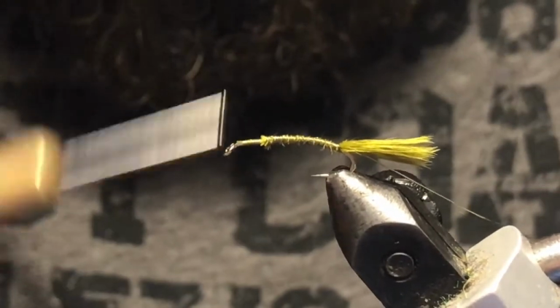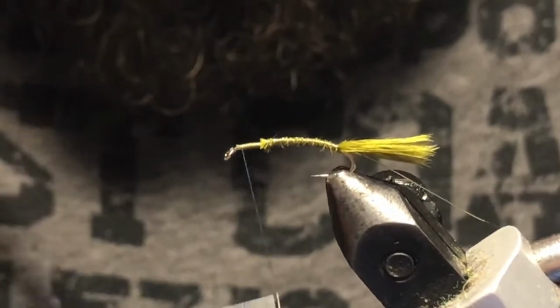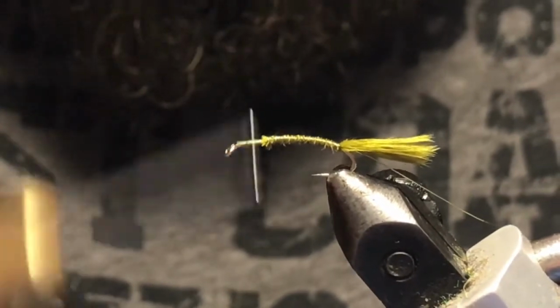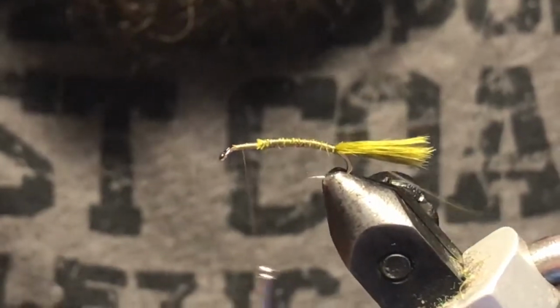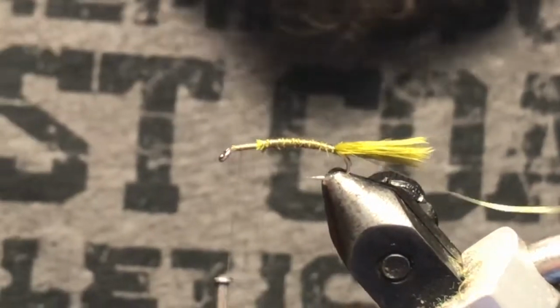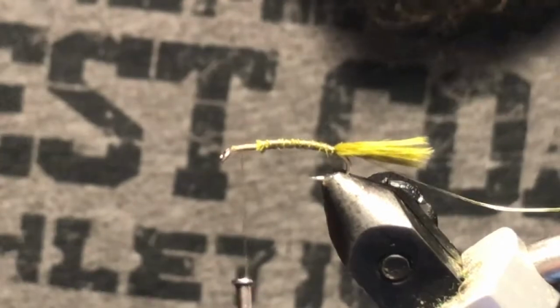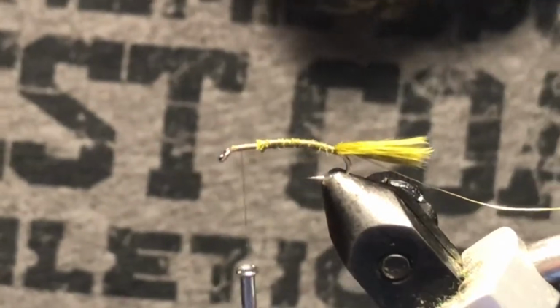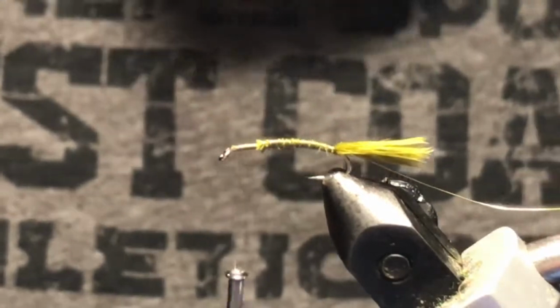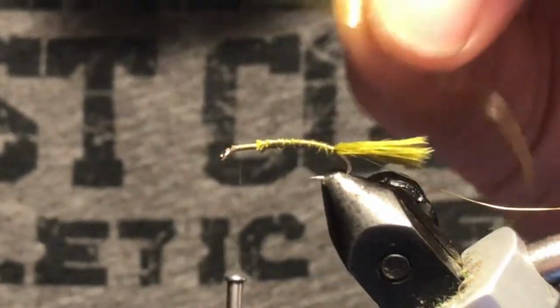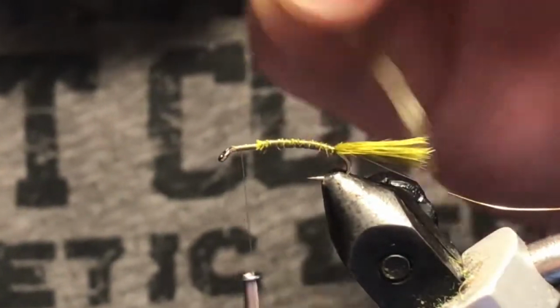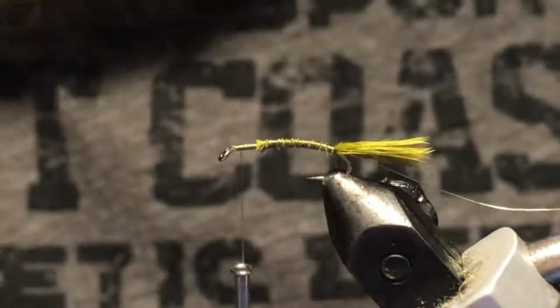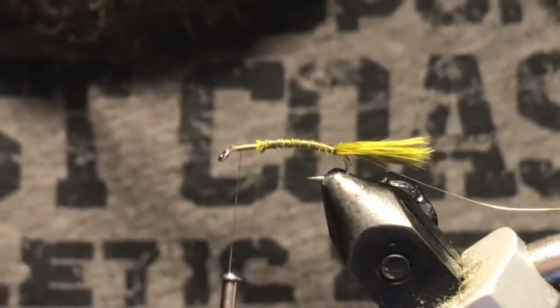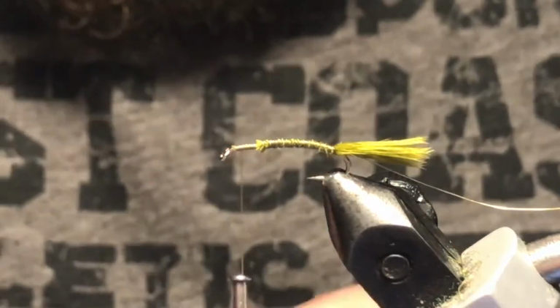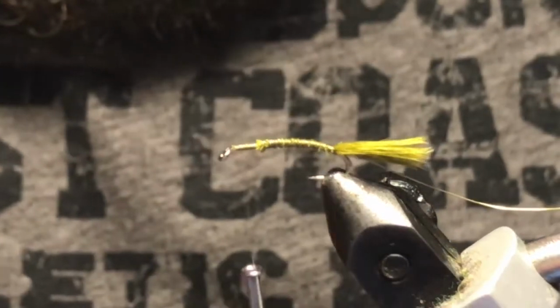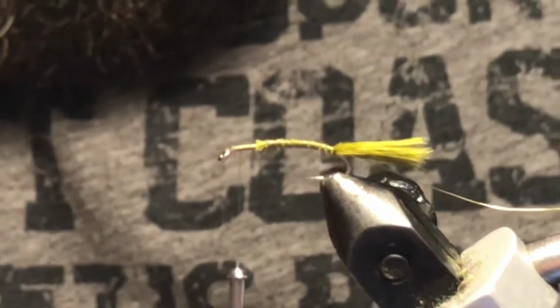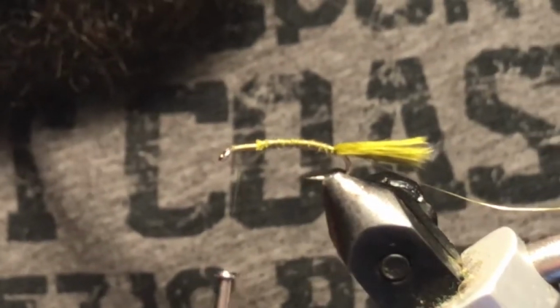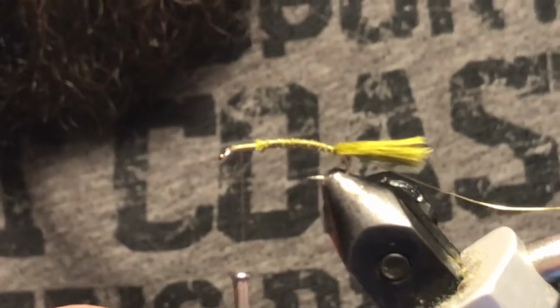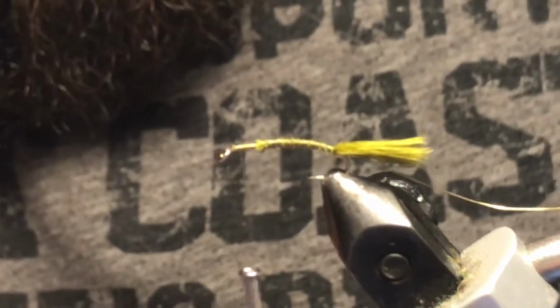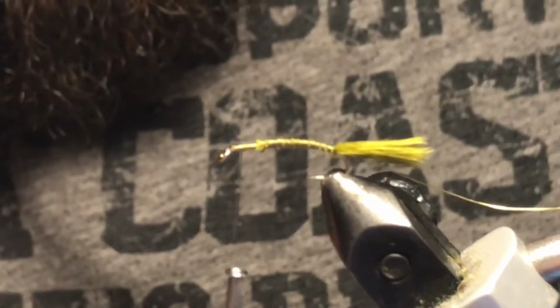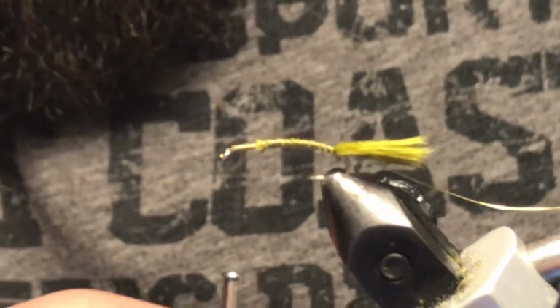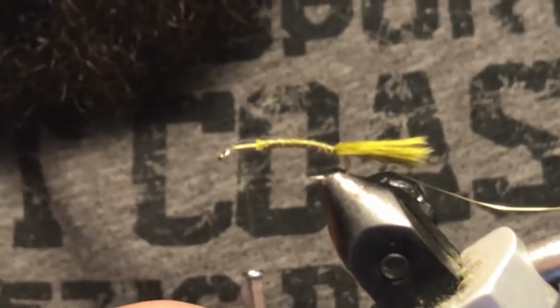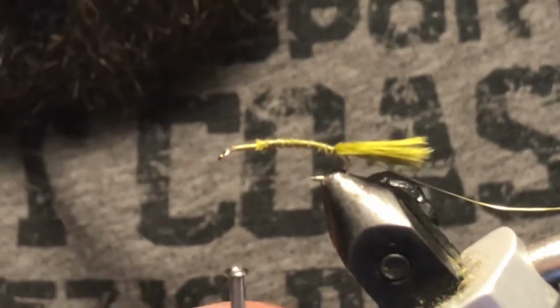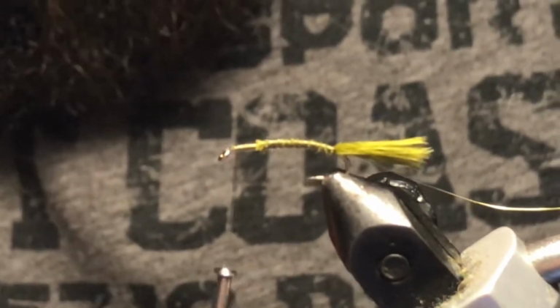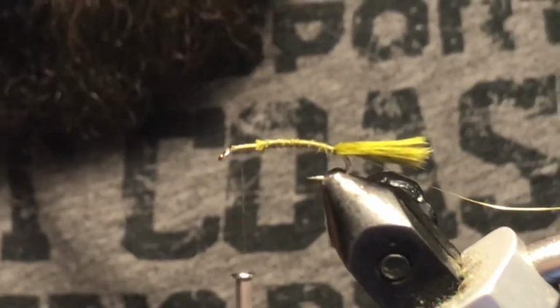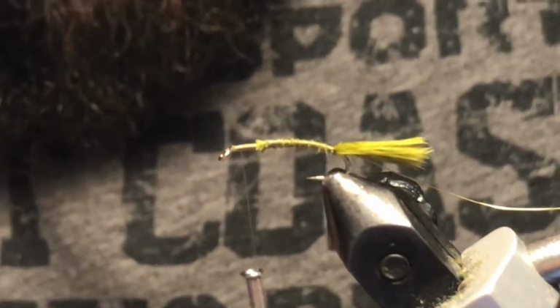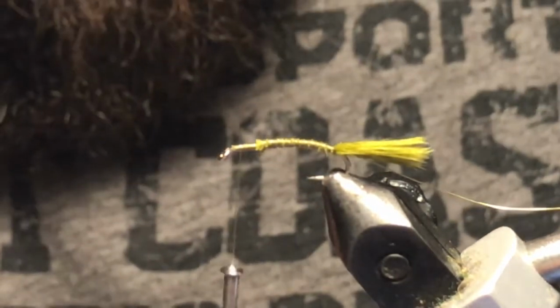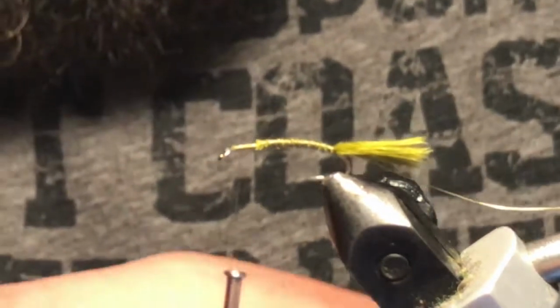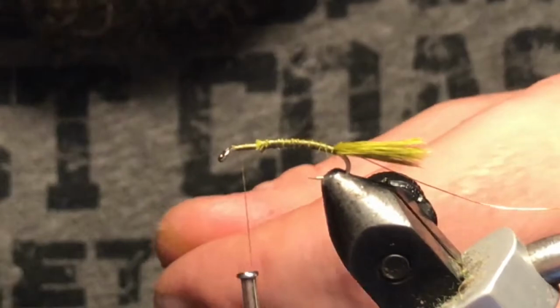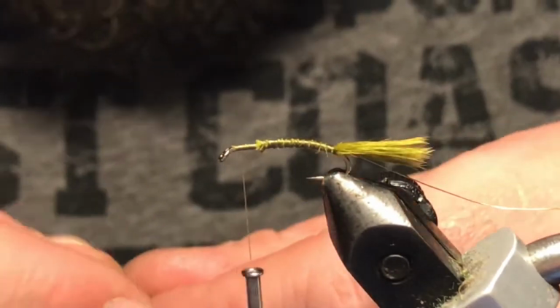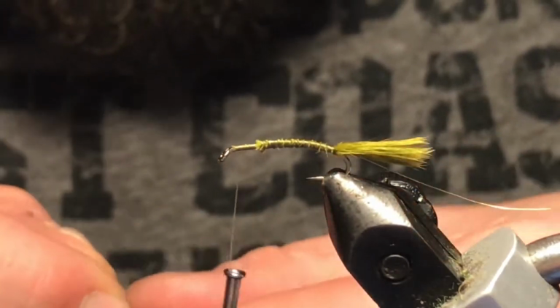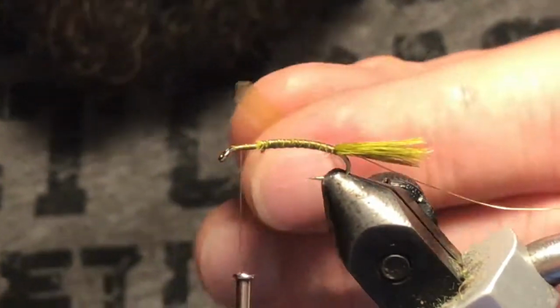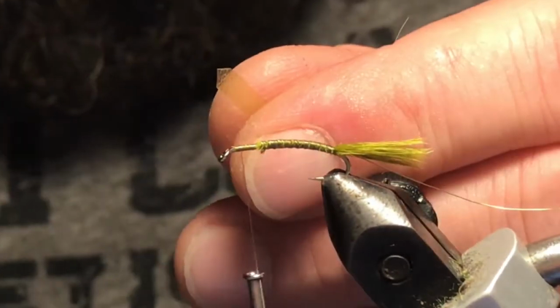Bring our thread right up to the front here. I've got some light olive scud back, and just to make it a little easier to tie in, I'm just gonna cut a little point on the end of it here.